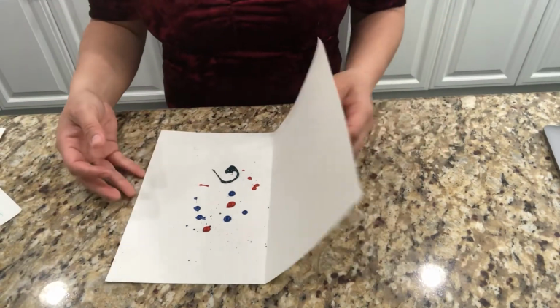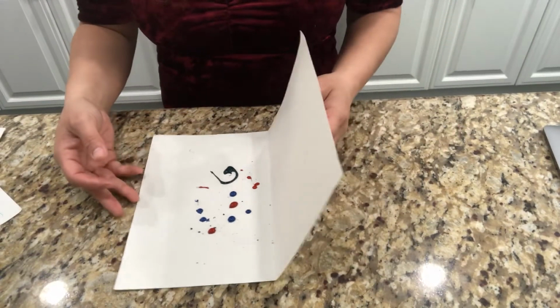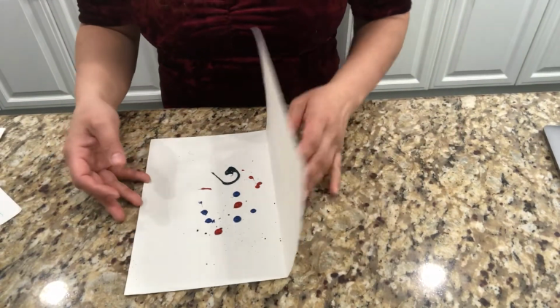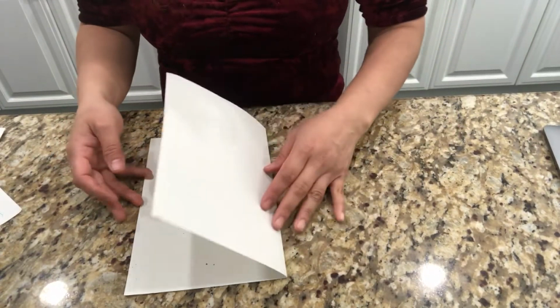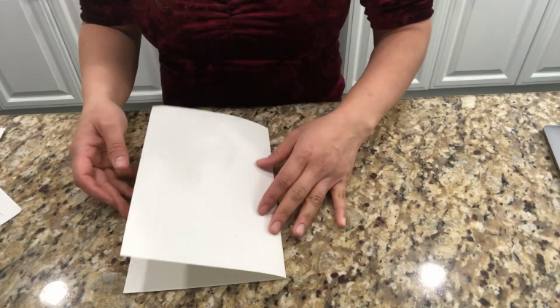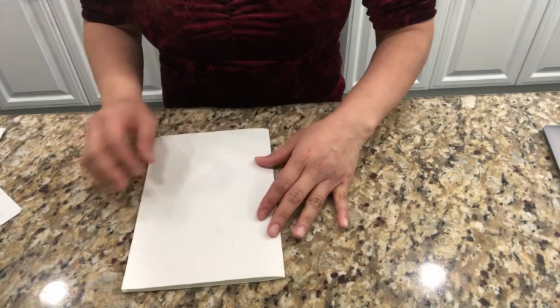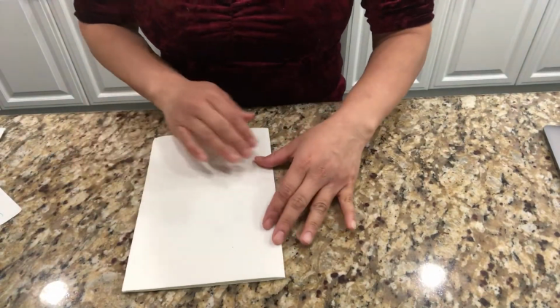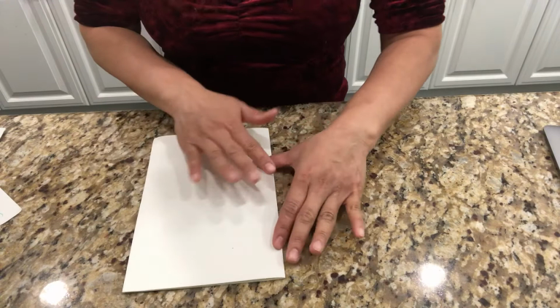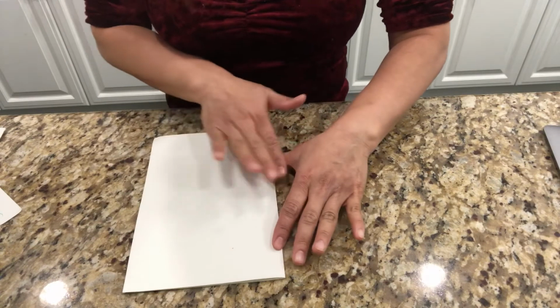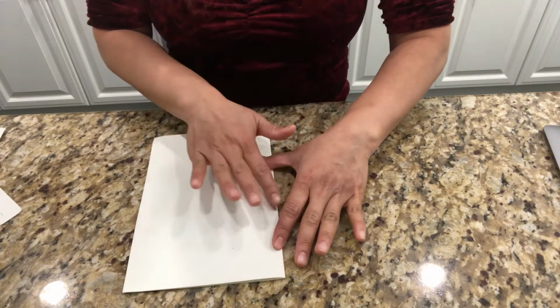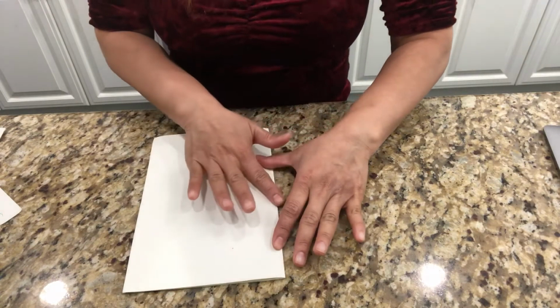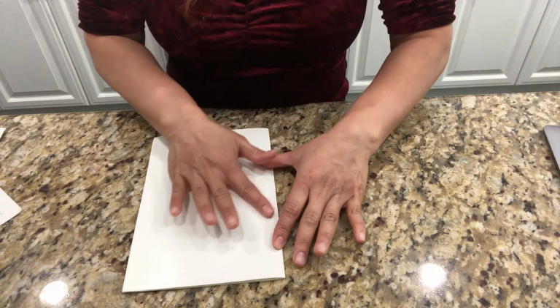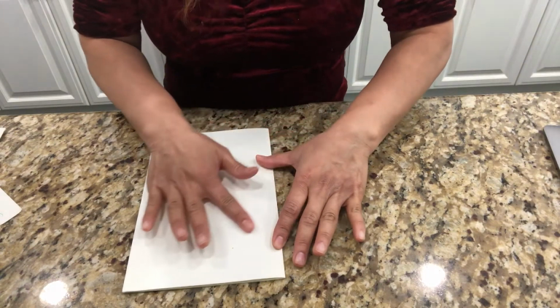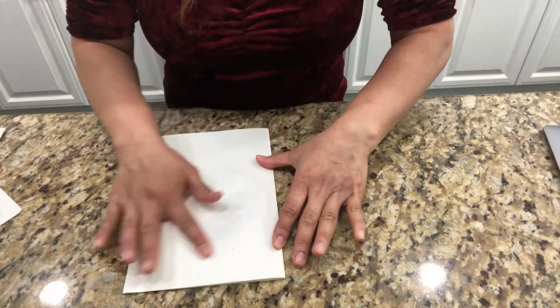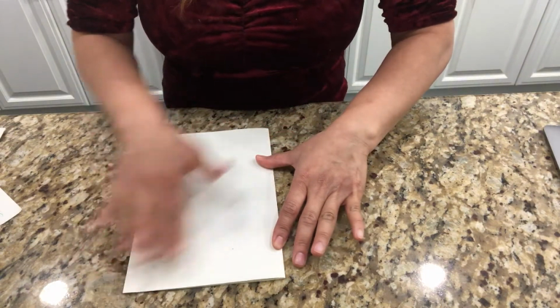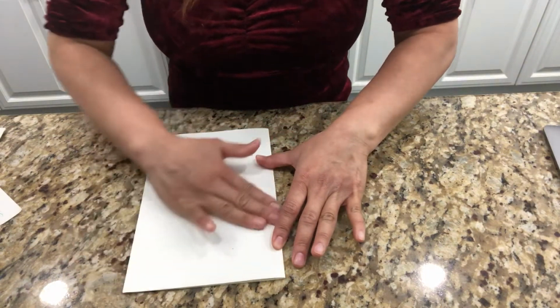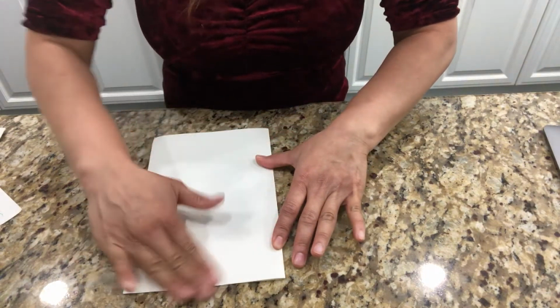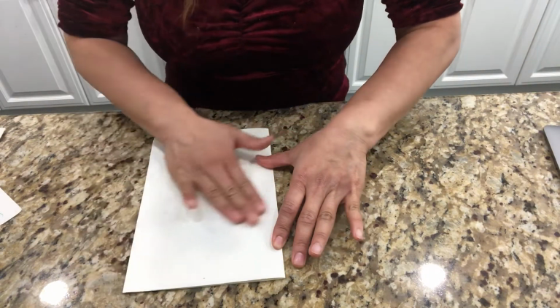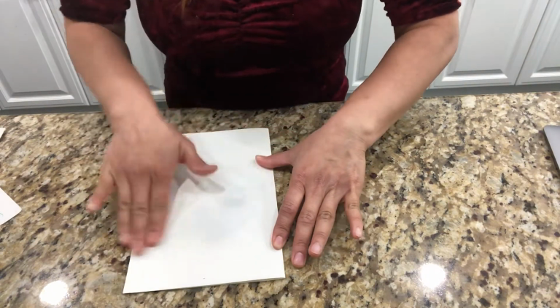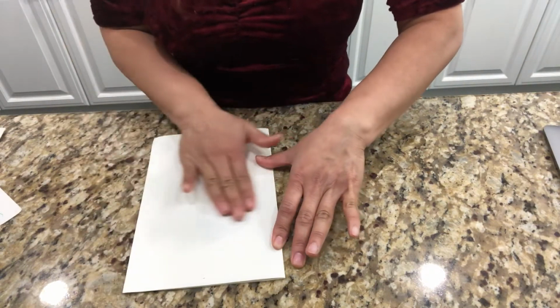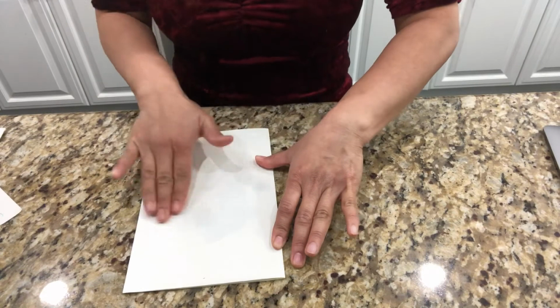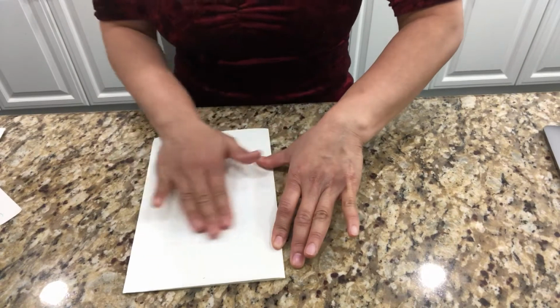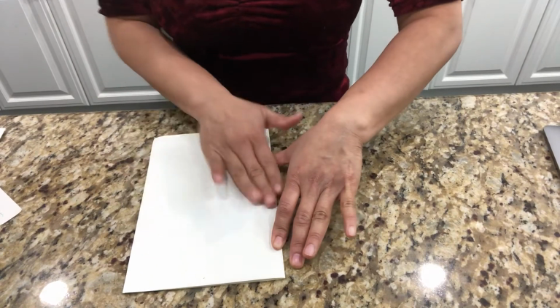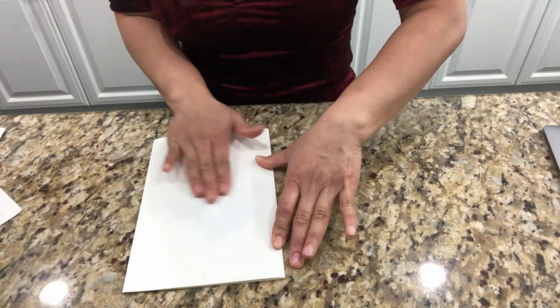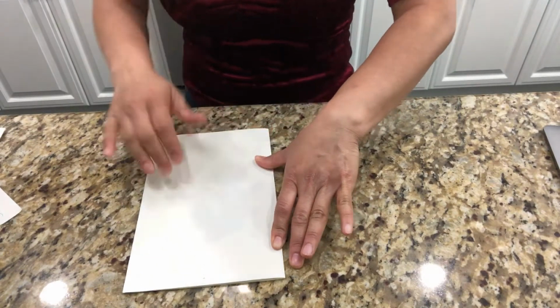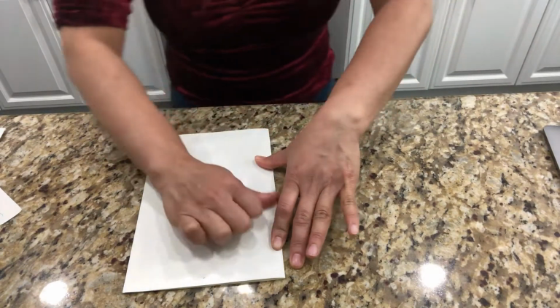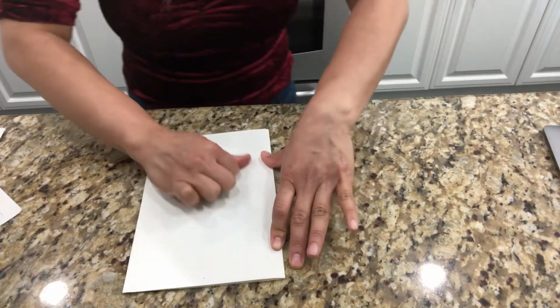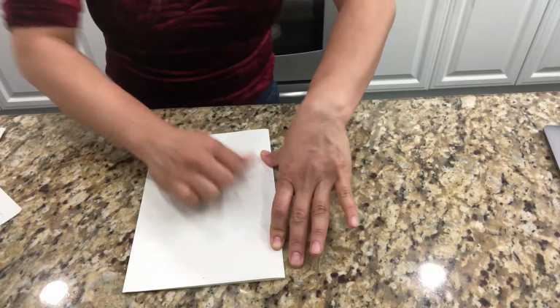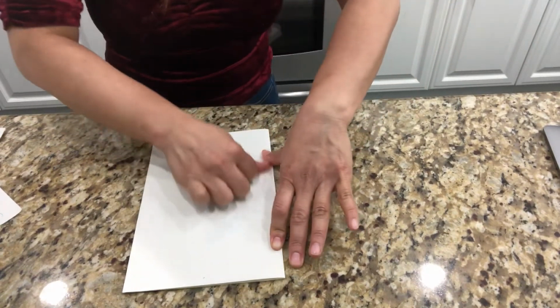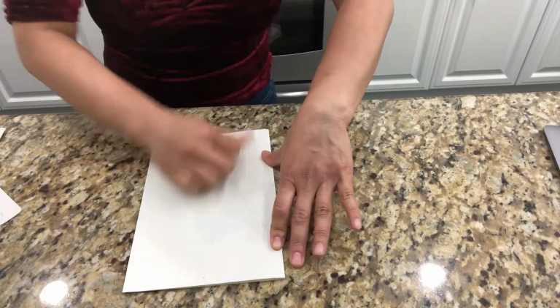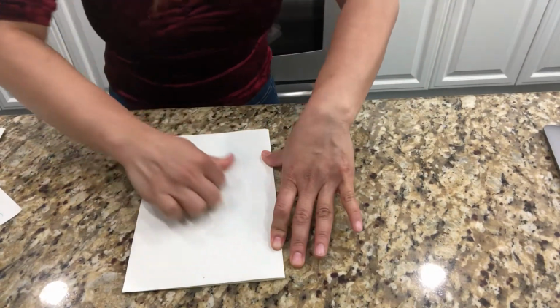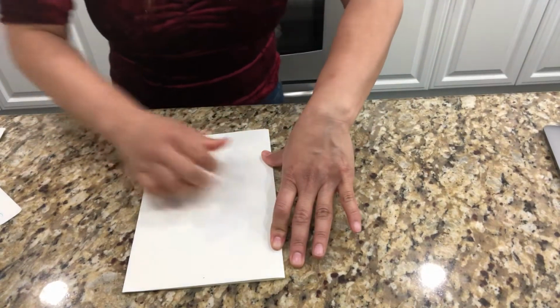And then just close it like this. And then from this side, just place it. Put it out. Place it, like that.